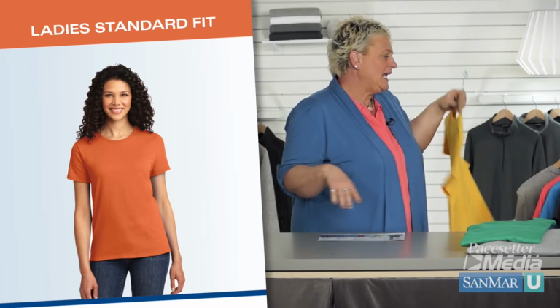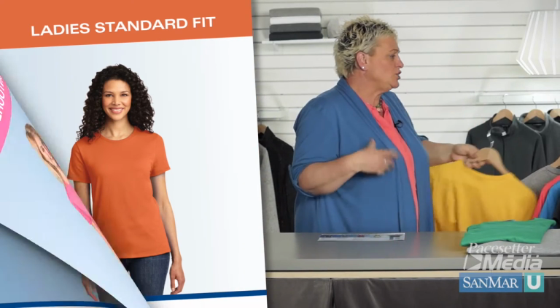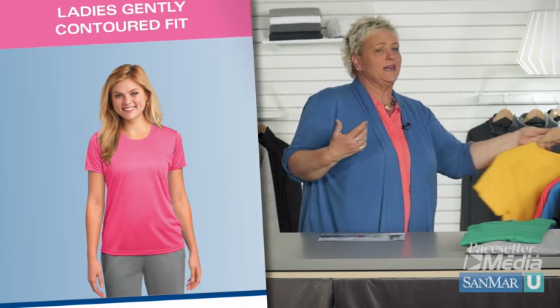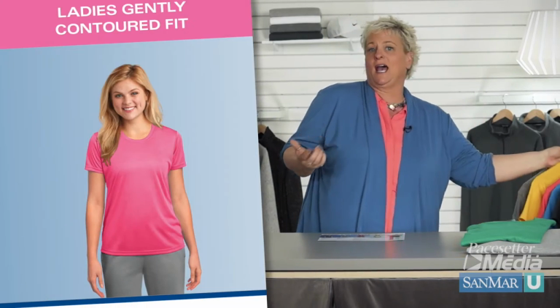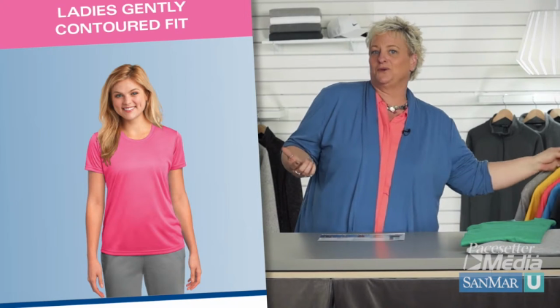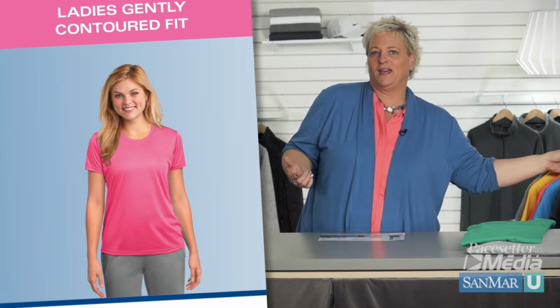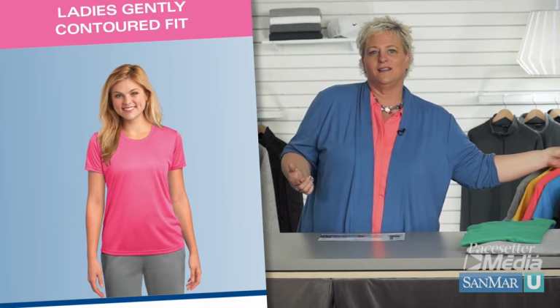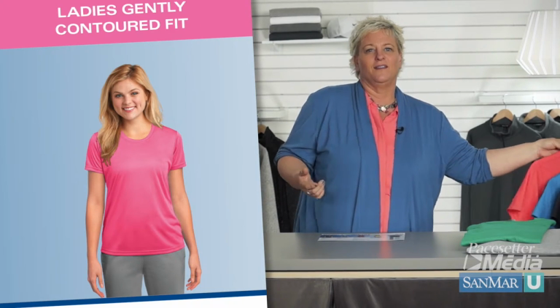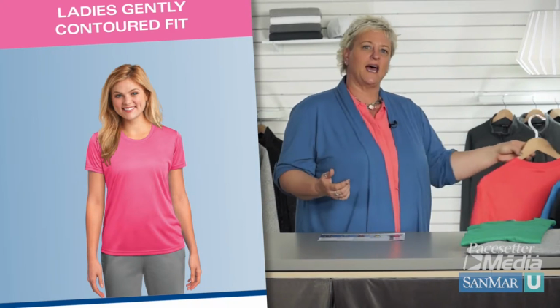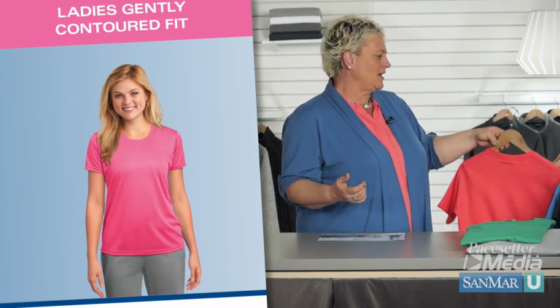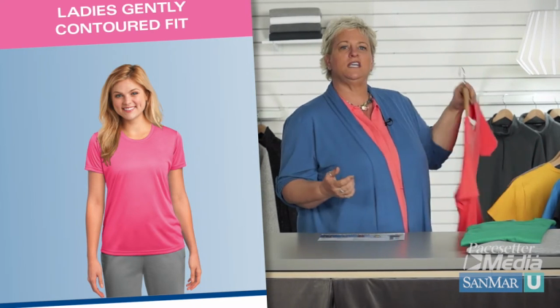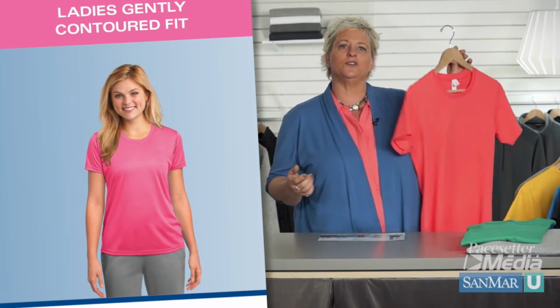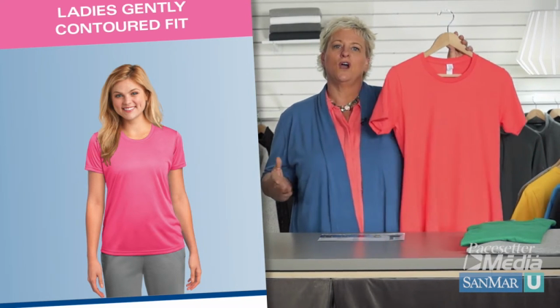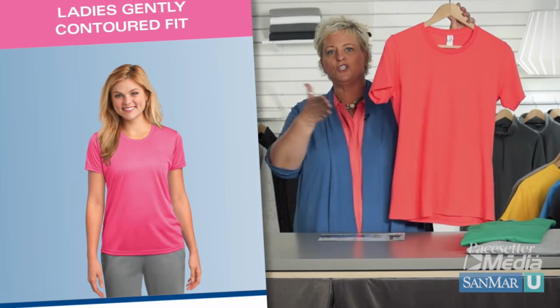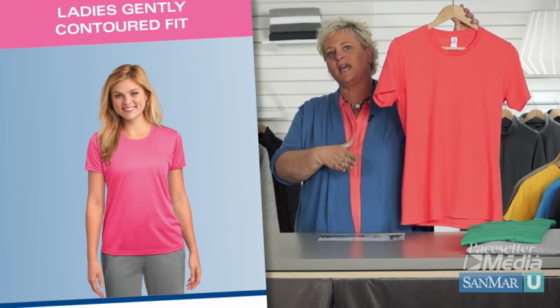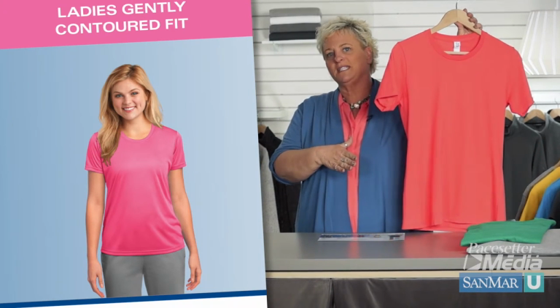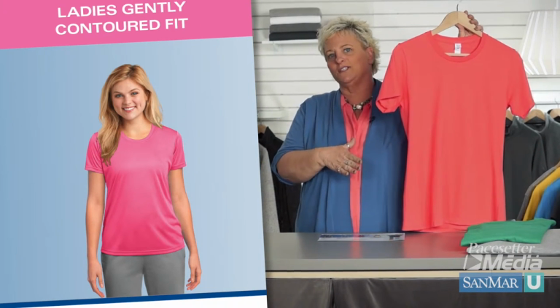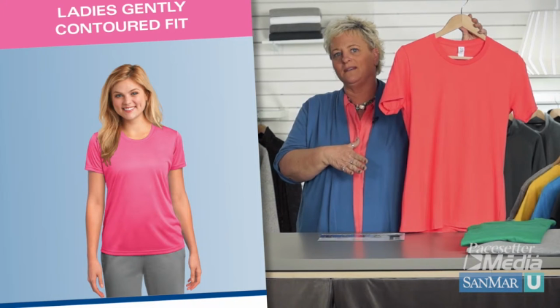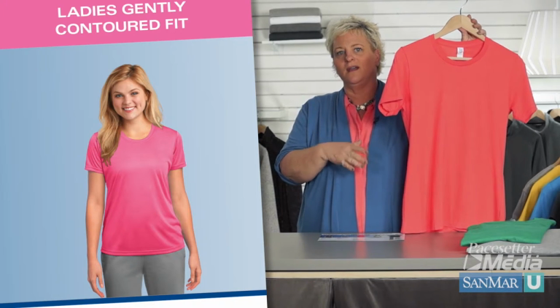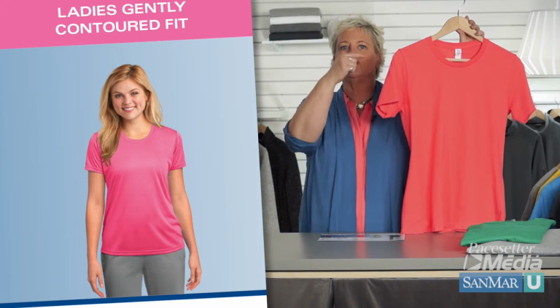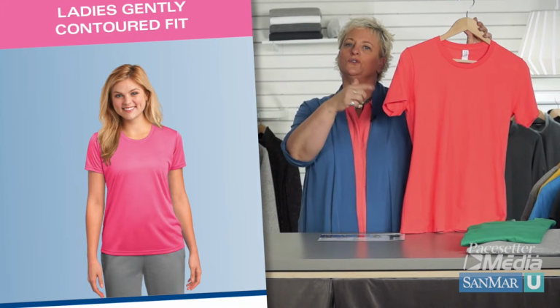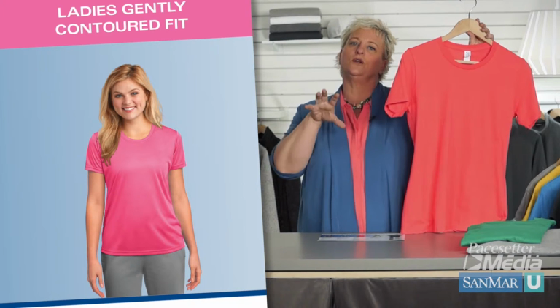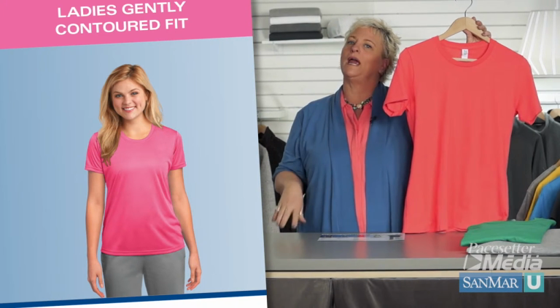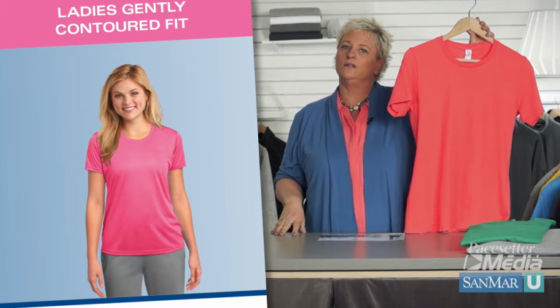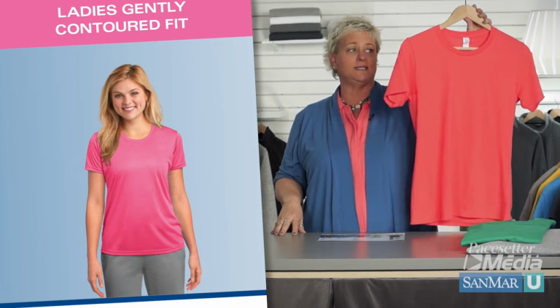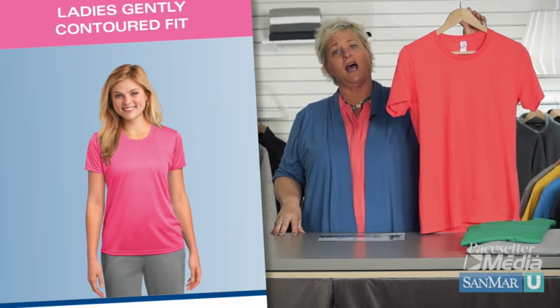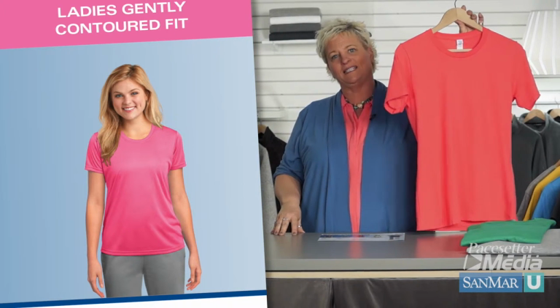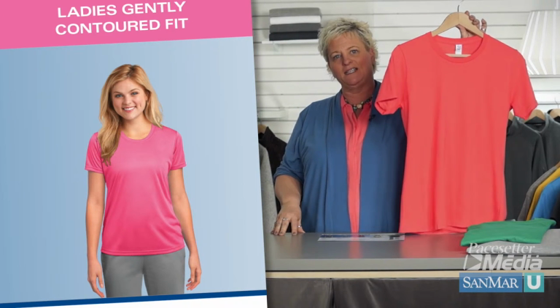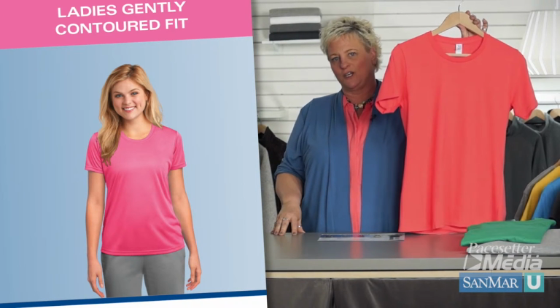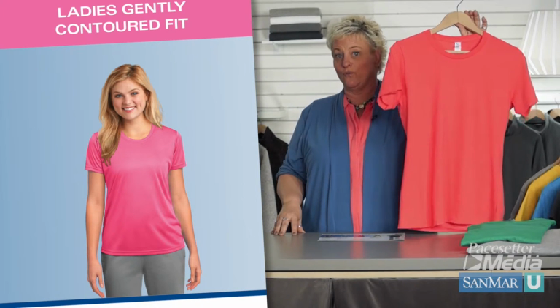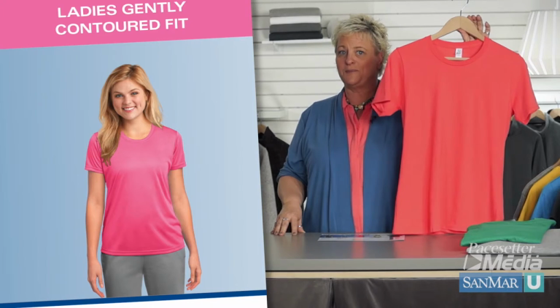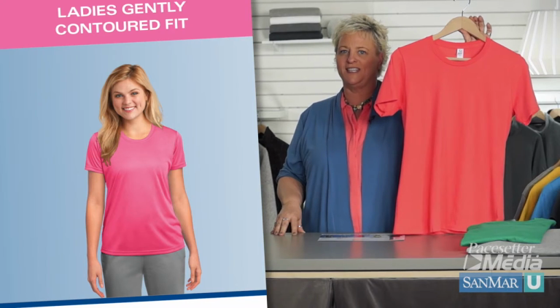In a gently contoured fit, the sides of the t-shirt are shaped to emphasize the waist, and the shoulders are a little bit more angled, as seen on this ladies' essential ring-spun tee.